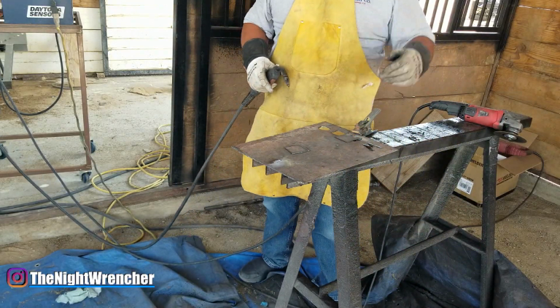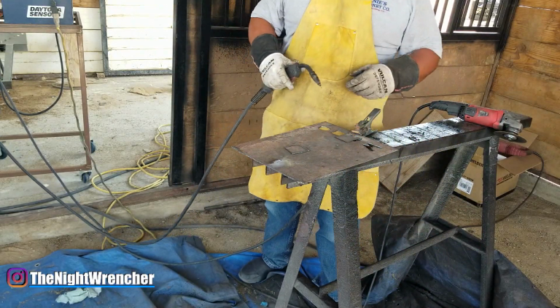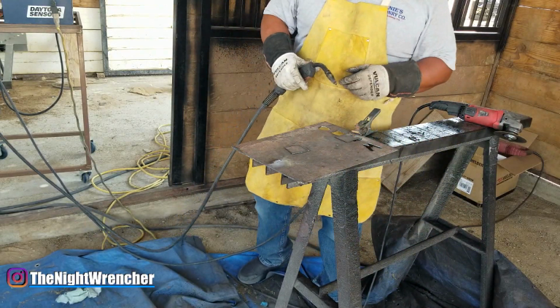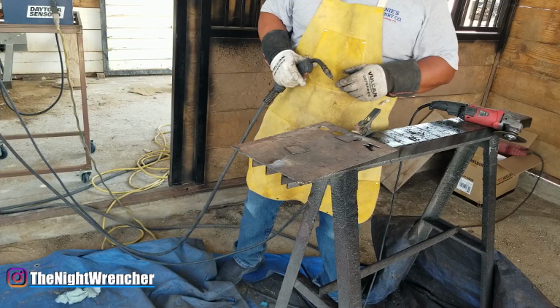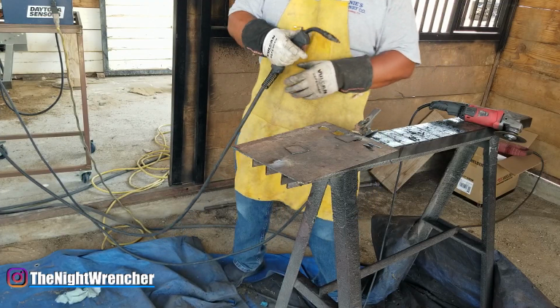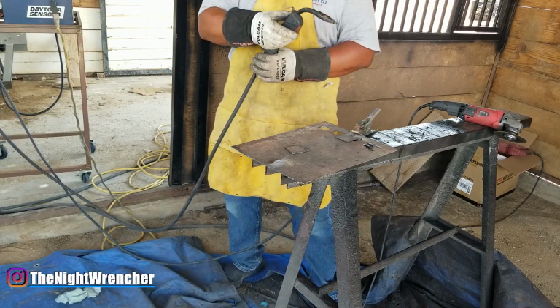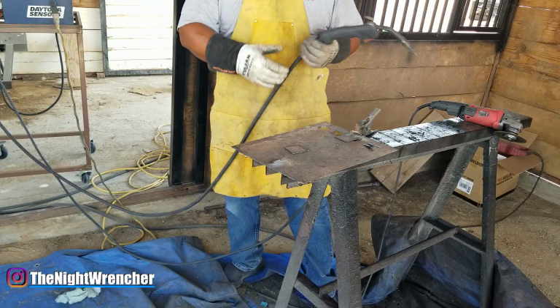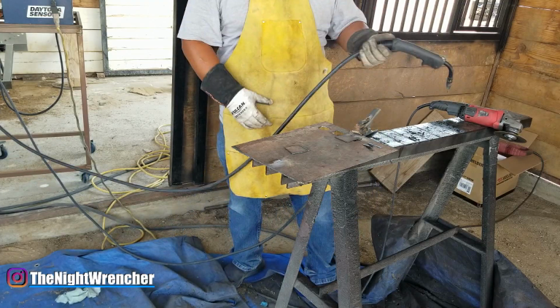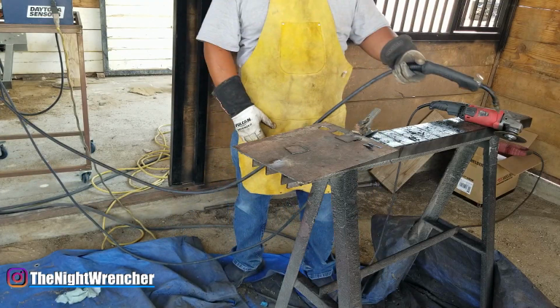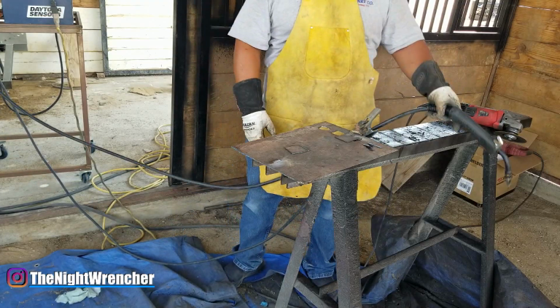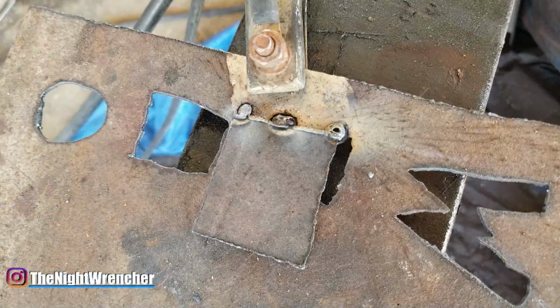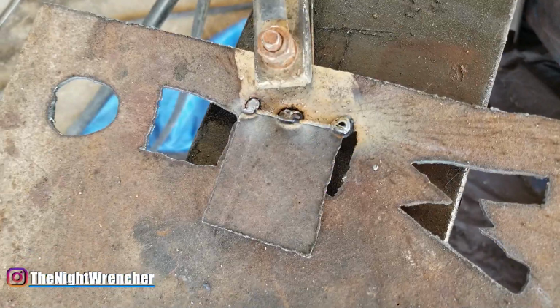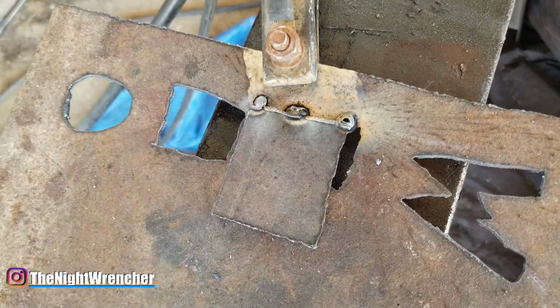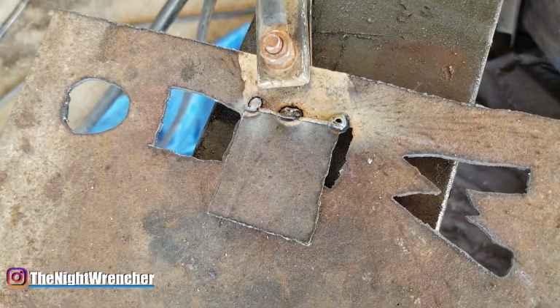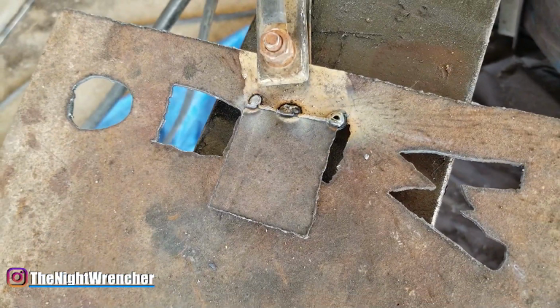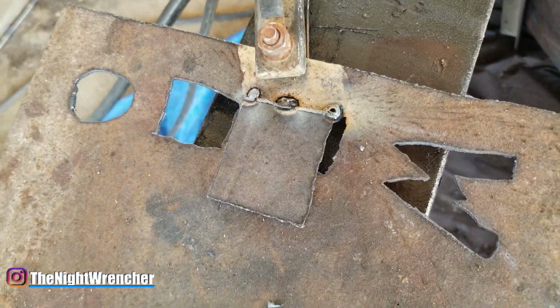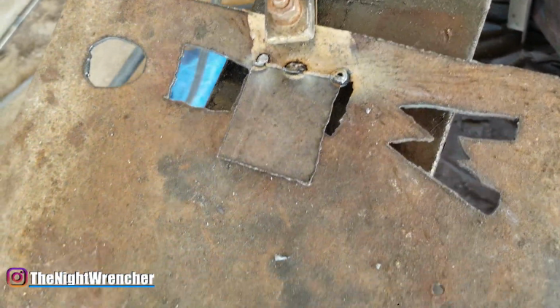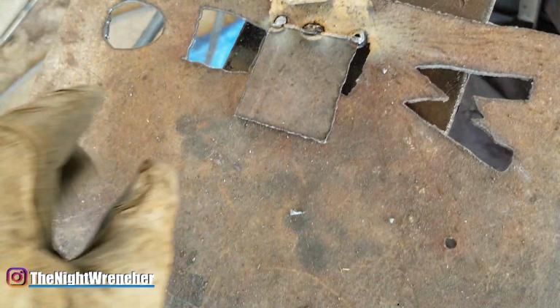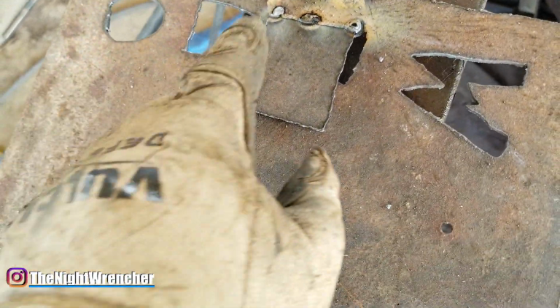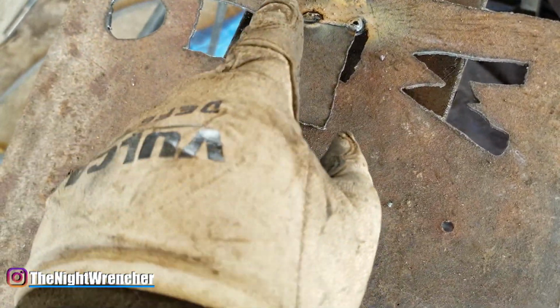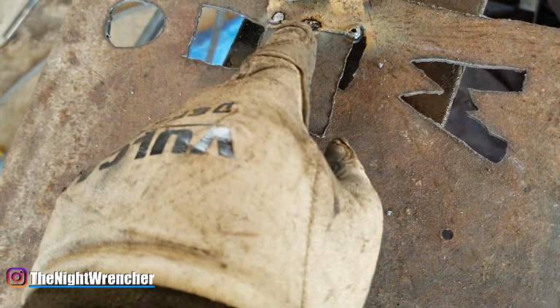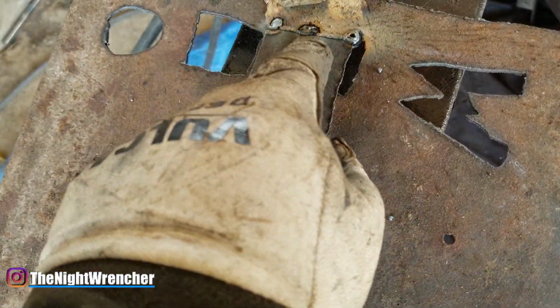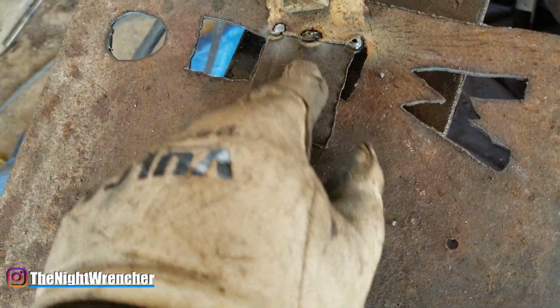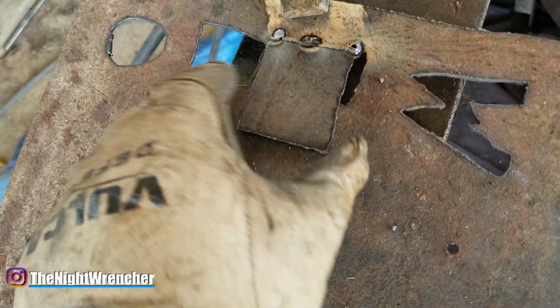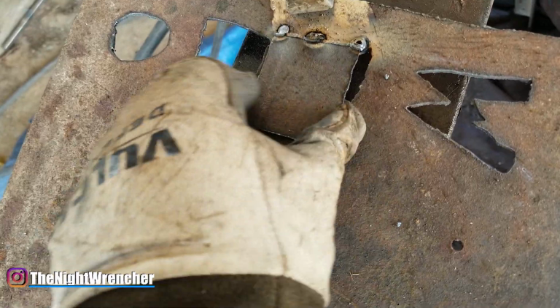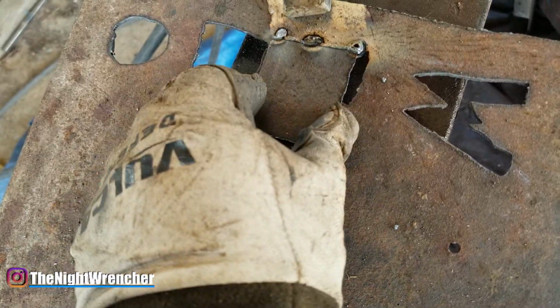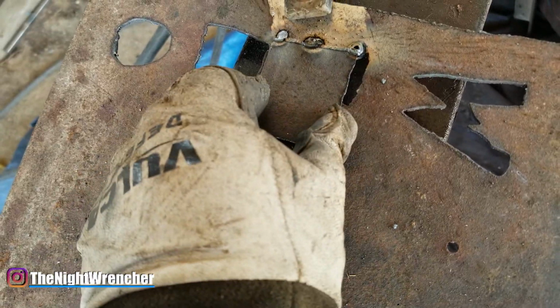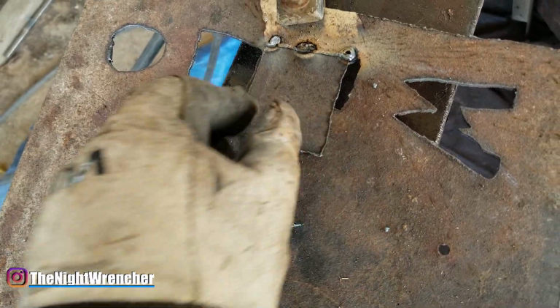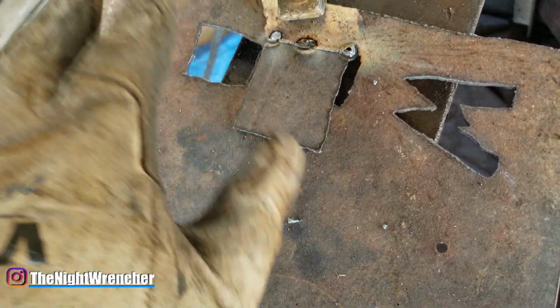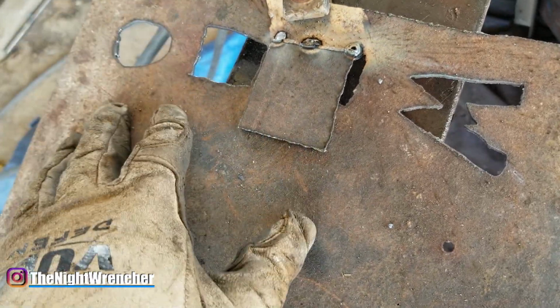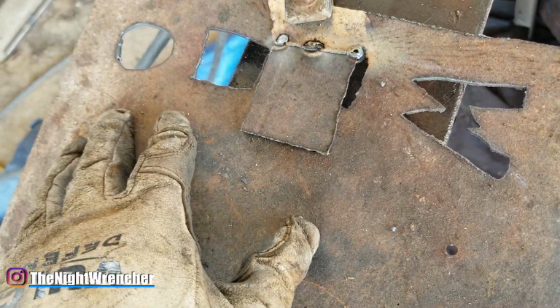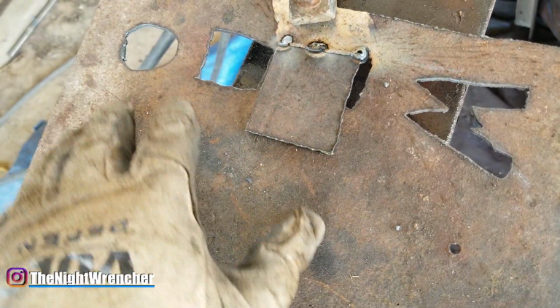That is really stinky metal. Alright, as you guys can see I went ahead and tack welded the little piece of metal to the bigger piece of metal.